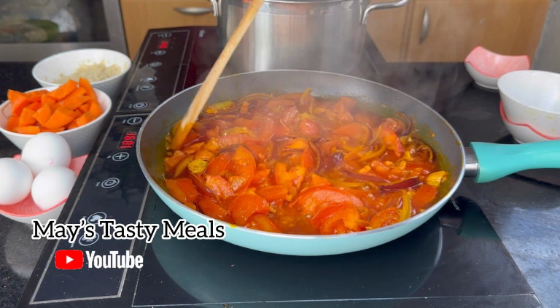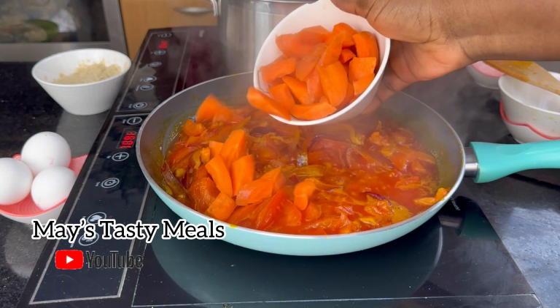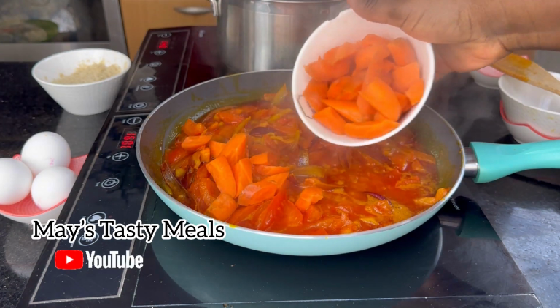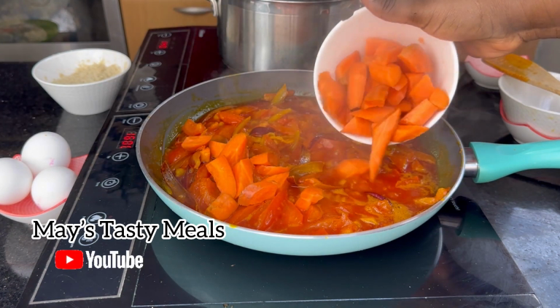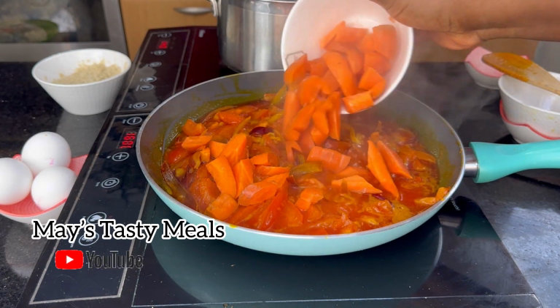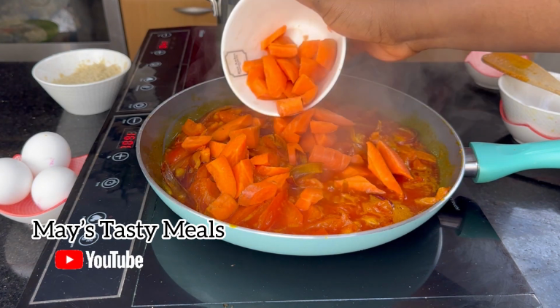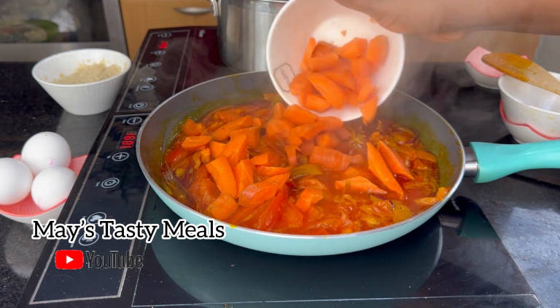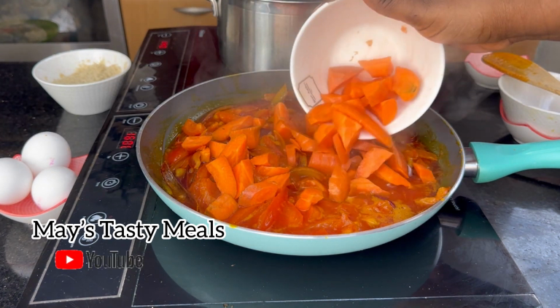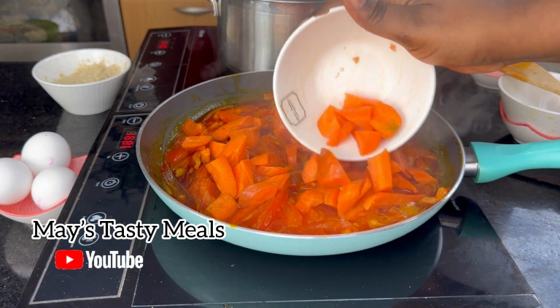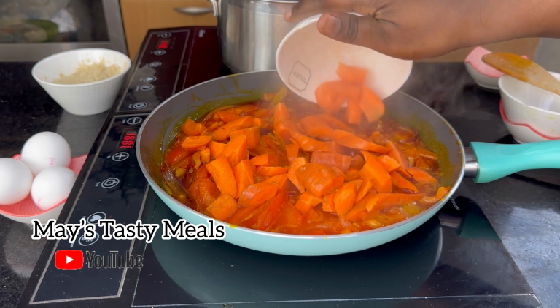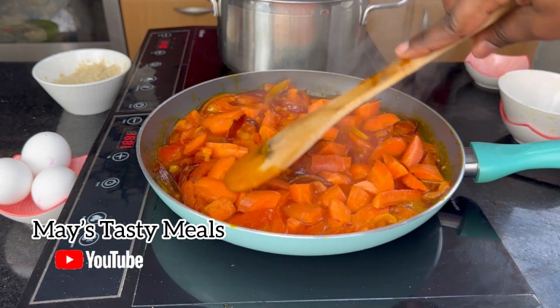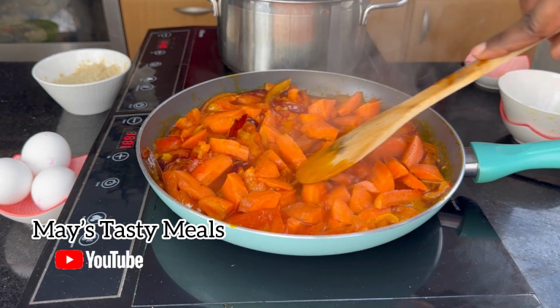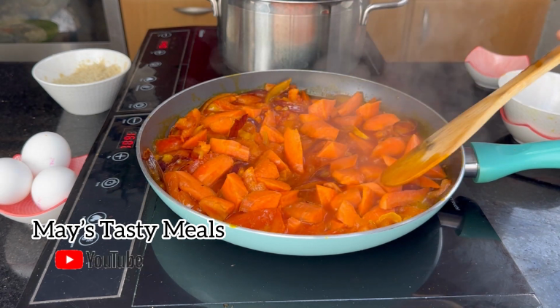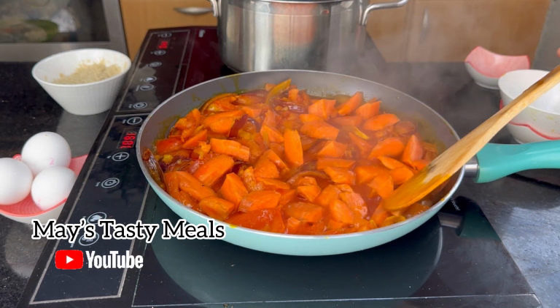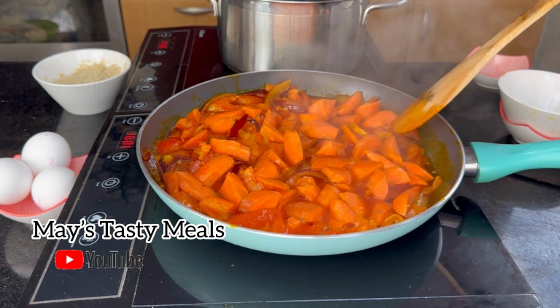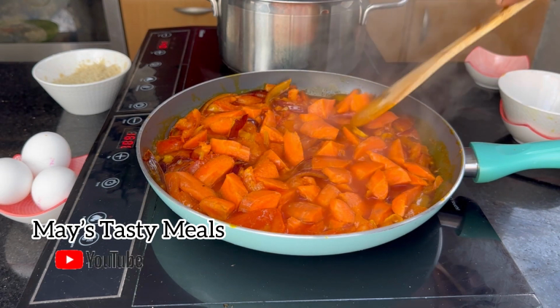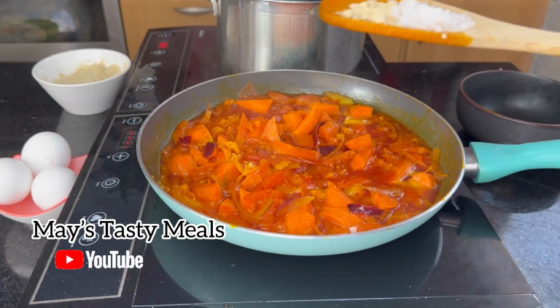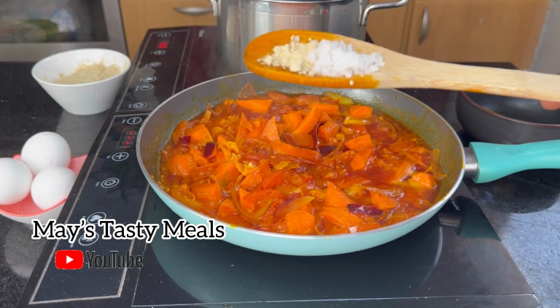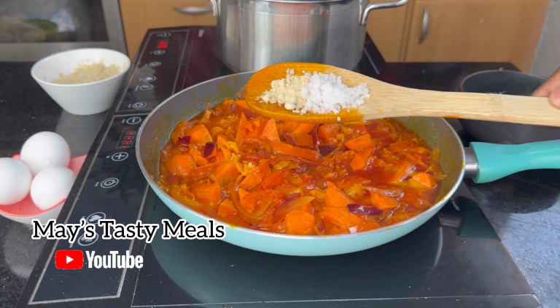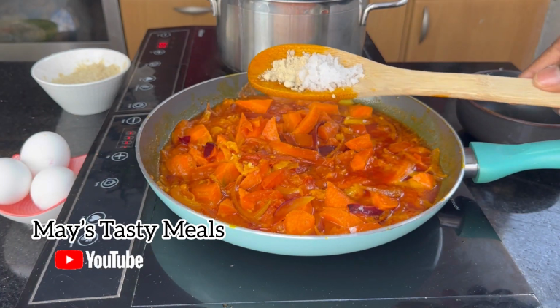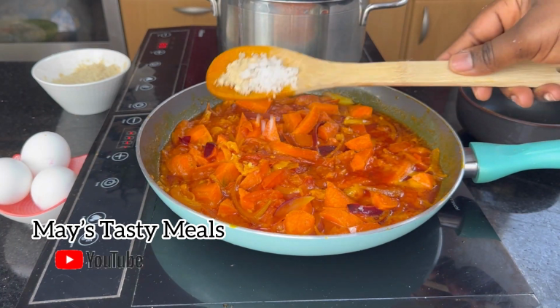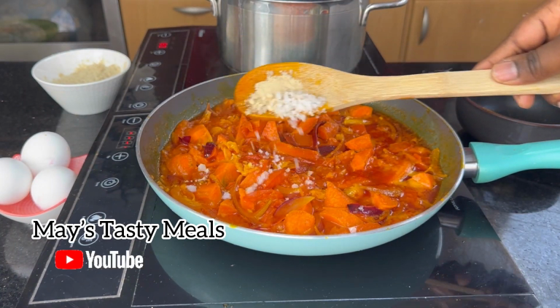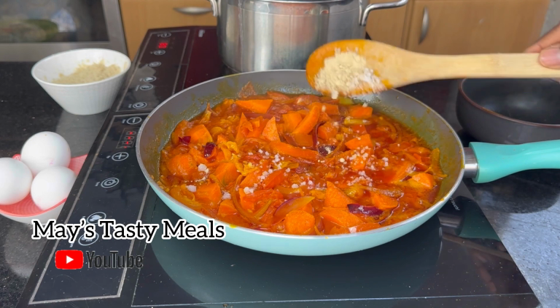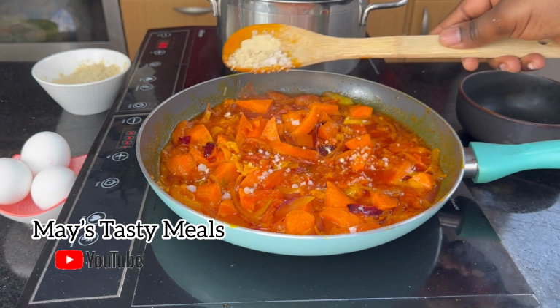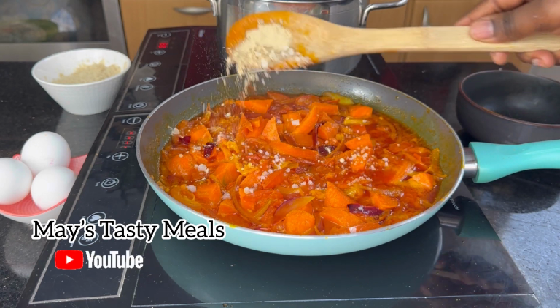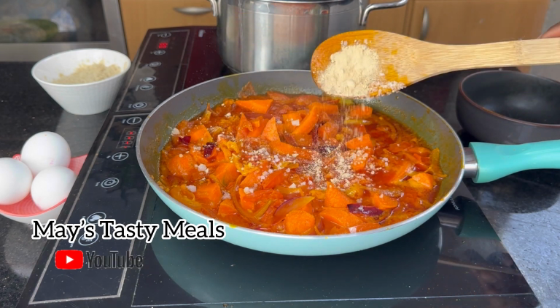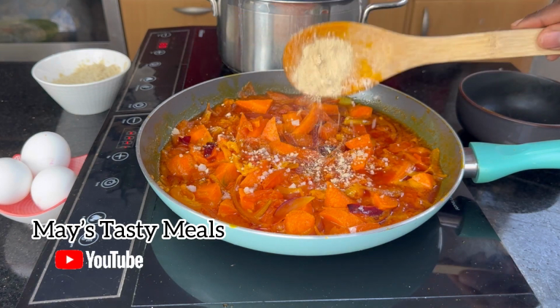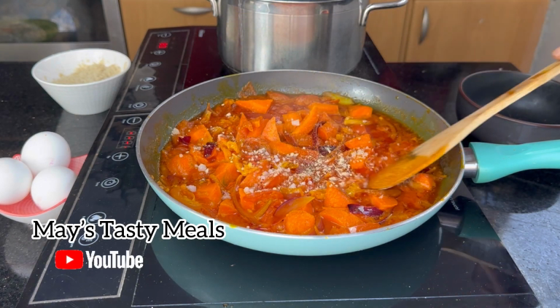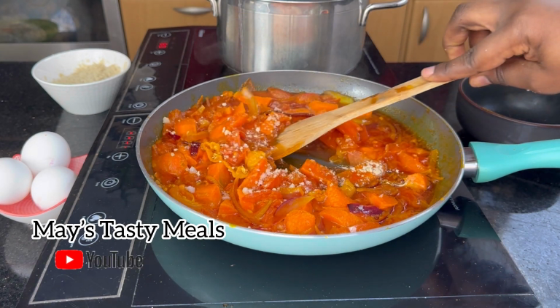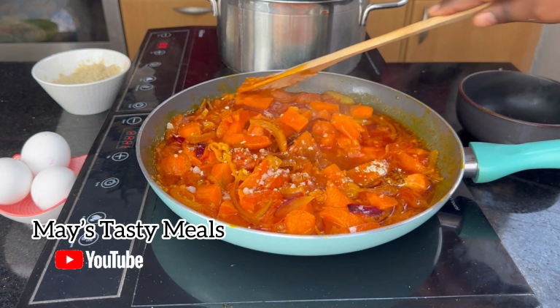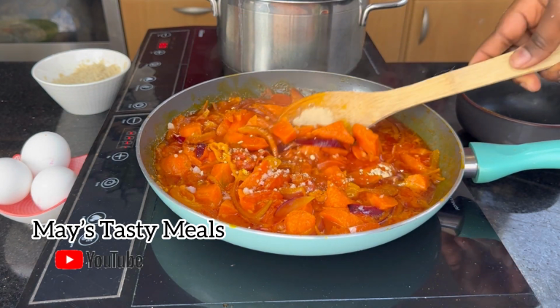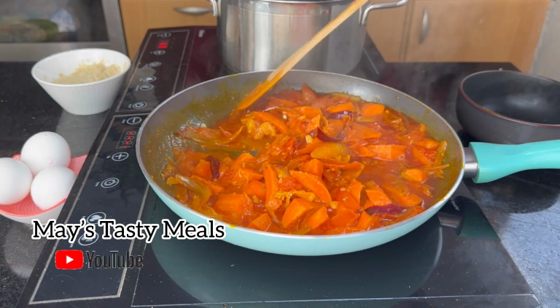I added my sliced tomatoes and my sliced carrots. I waited for five minutes, then added my ginger powder and salt to taste.